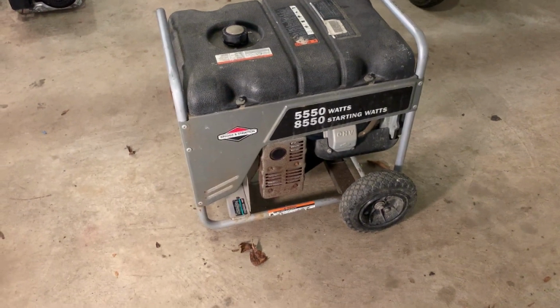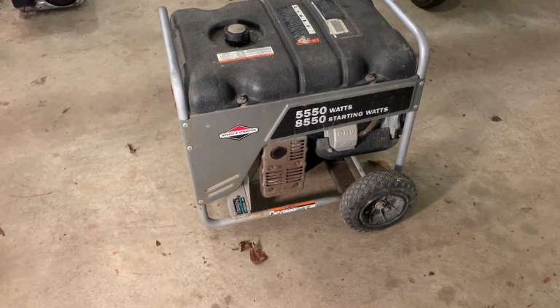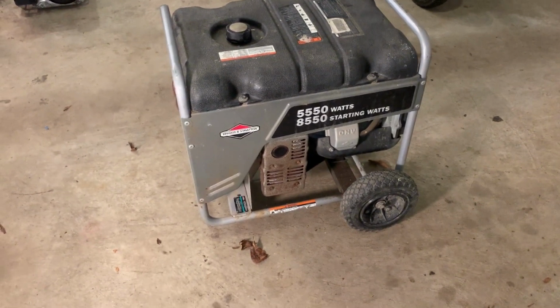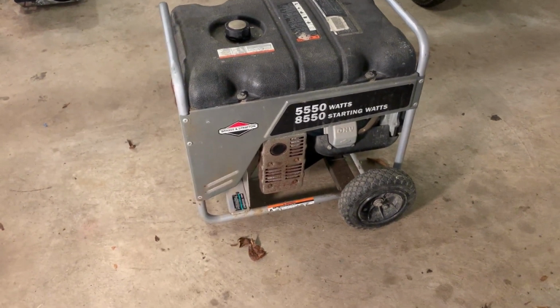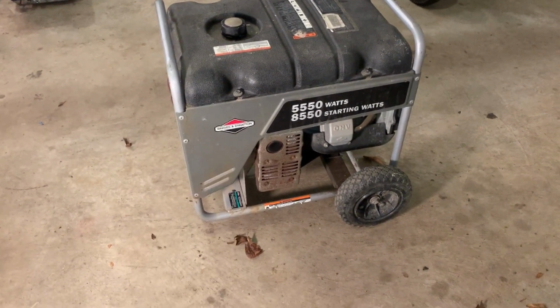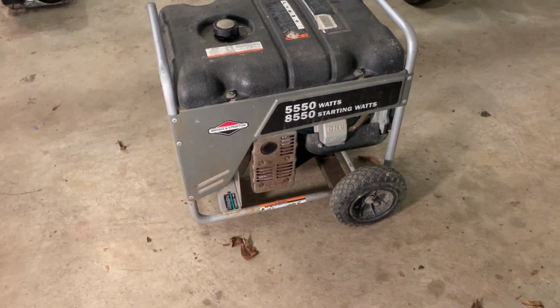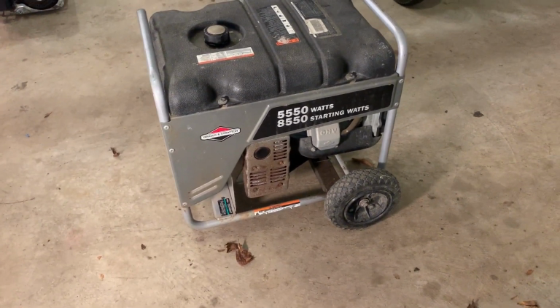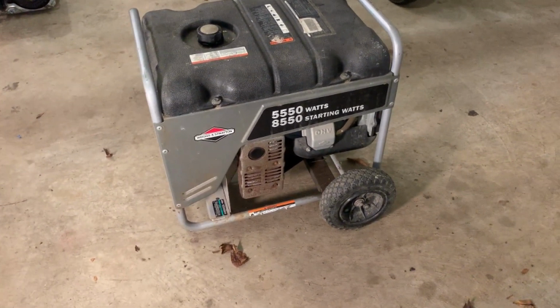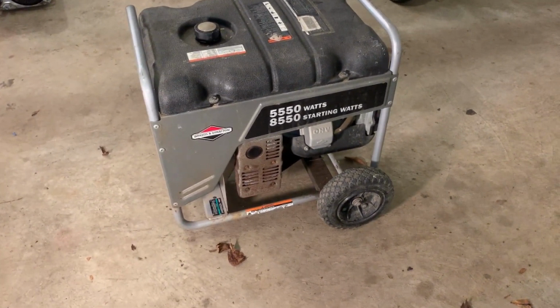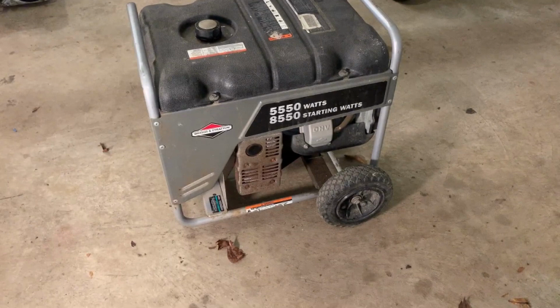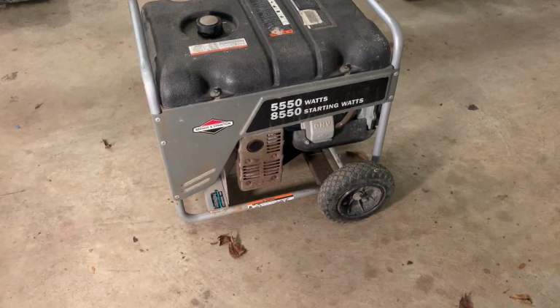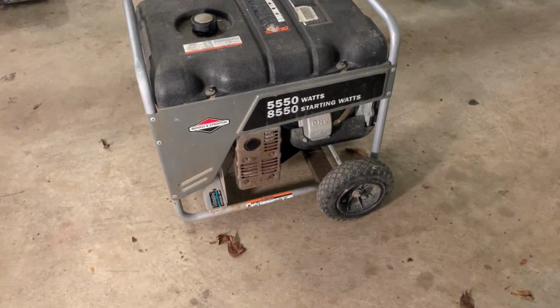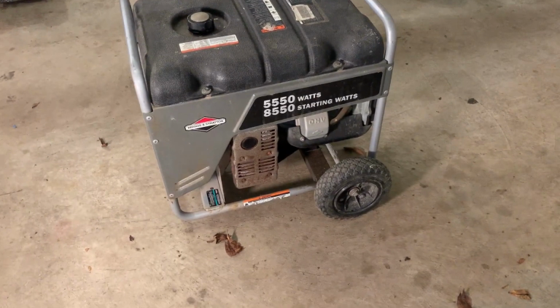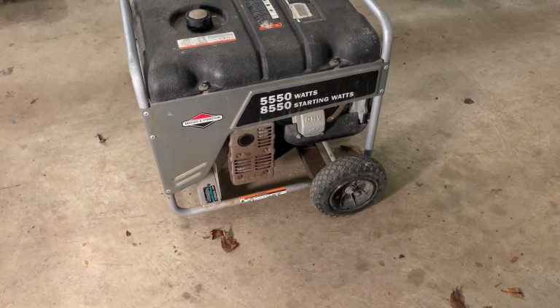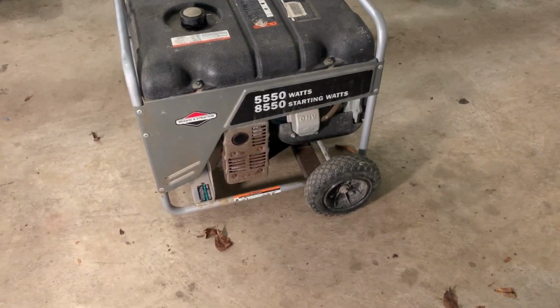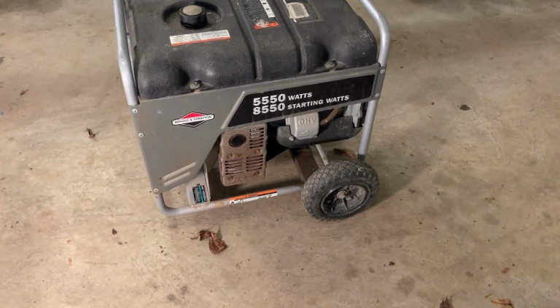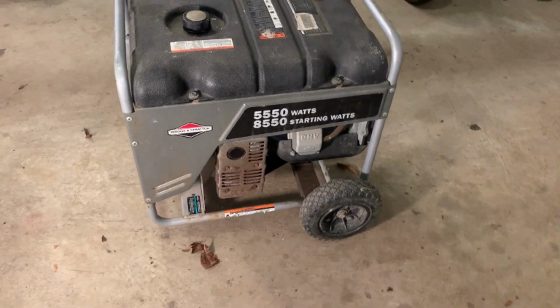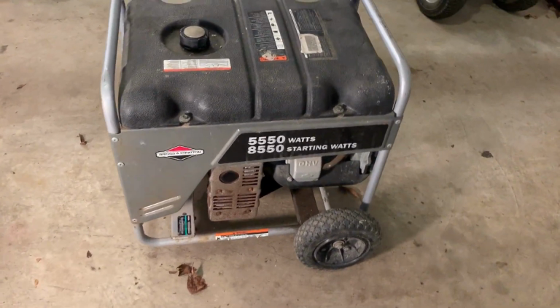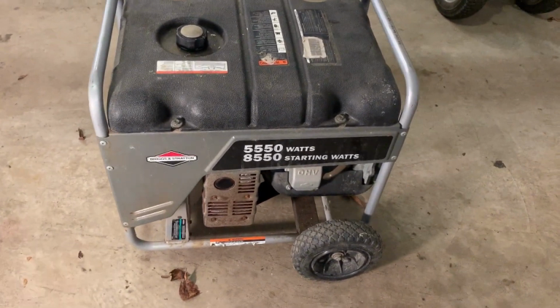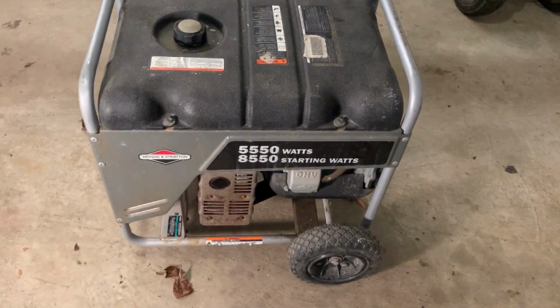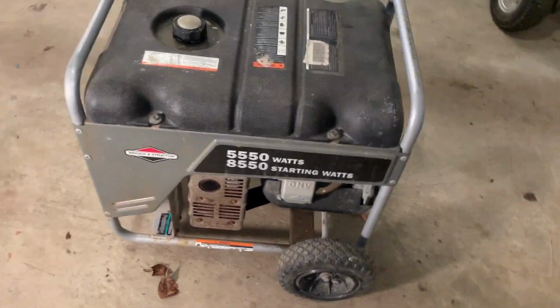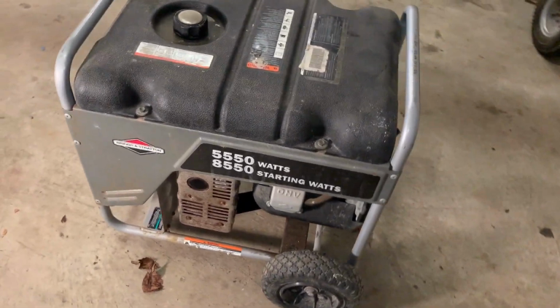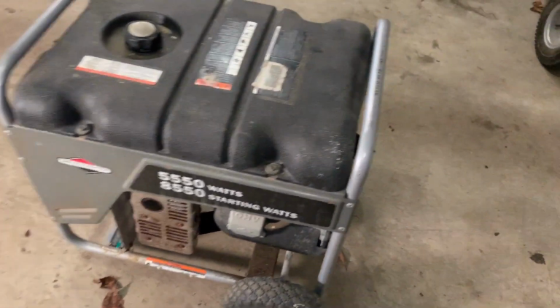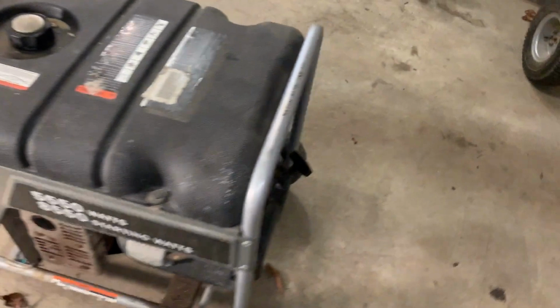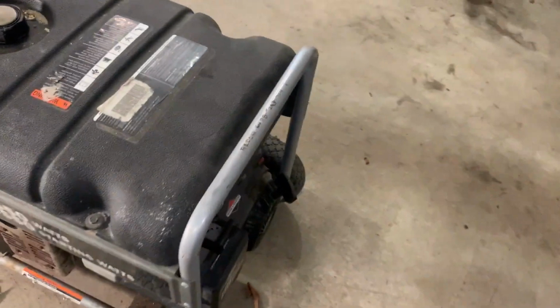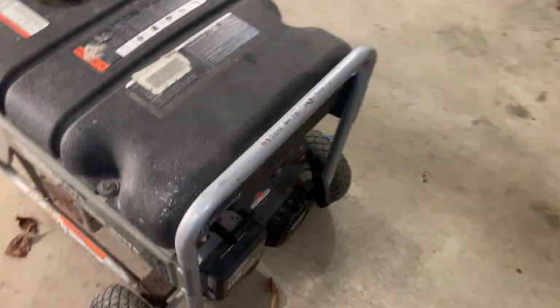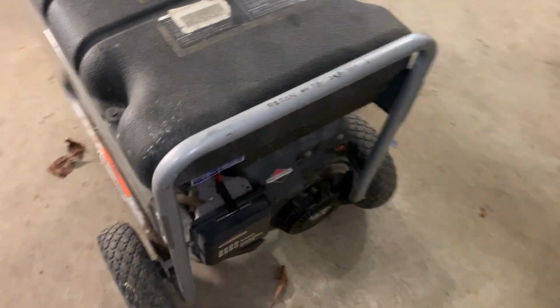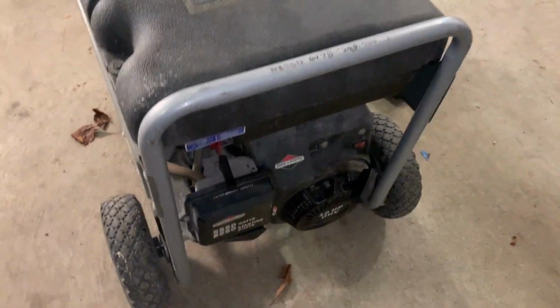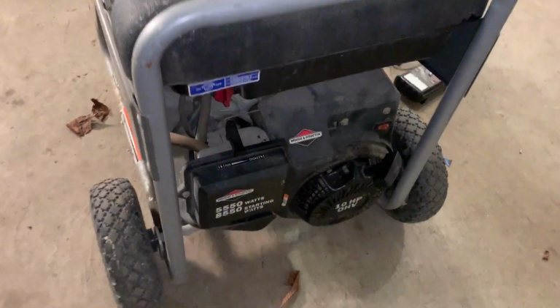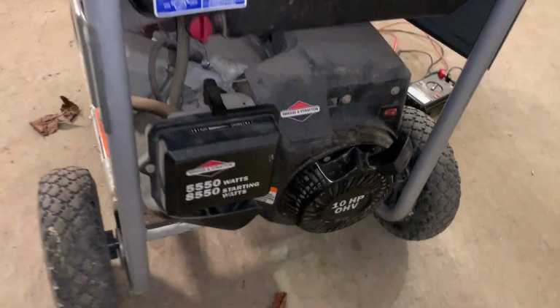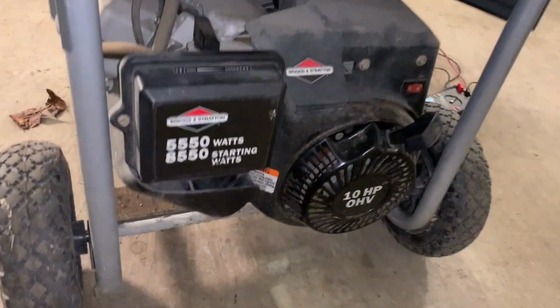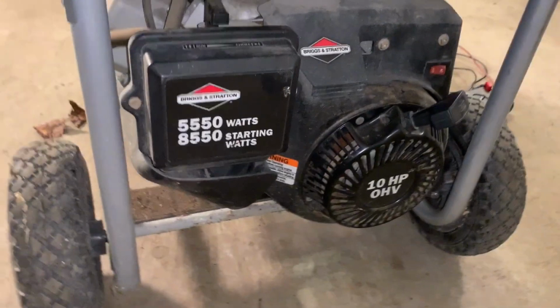Hey guys, welcome back. Today I picked this up — it's a Briggs & Stratton generator and it was very cheap, and that's for one good reason.